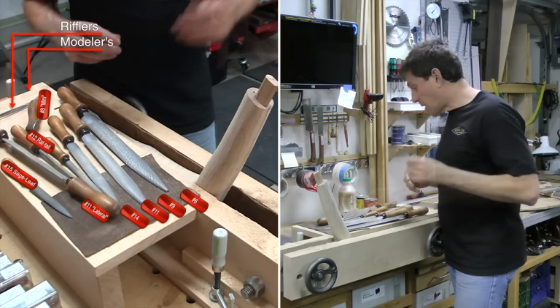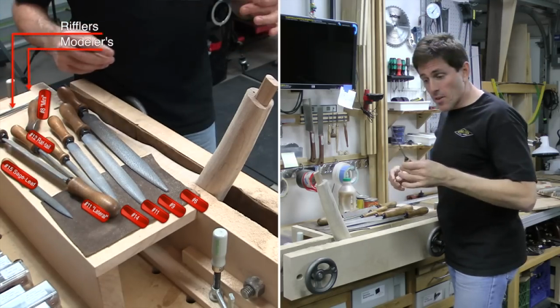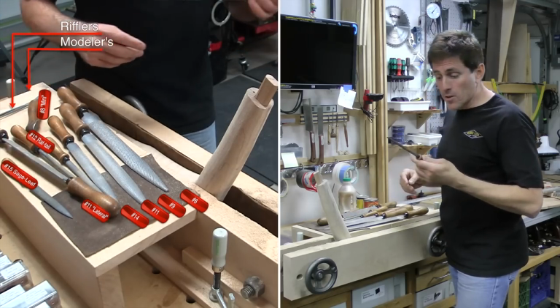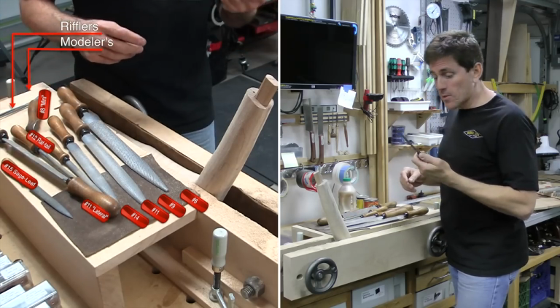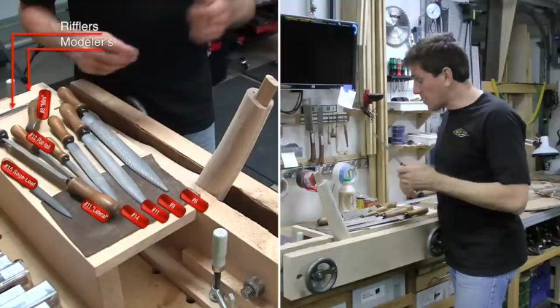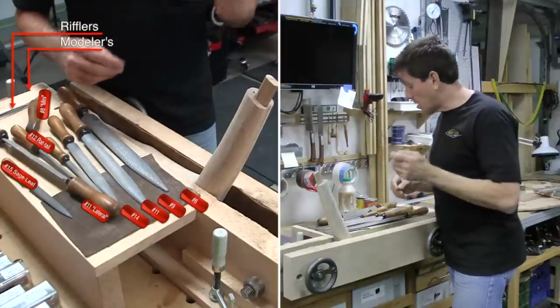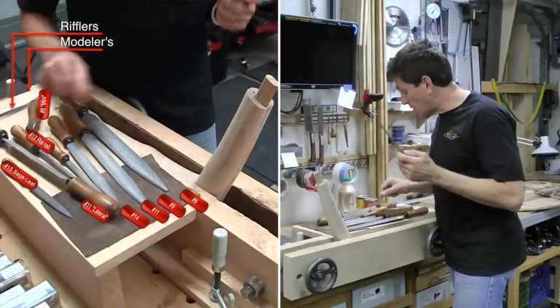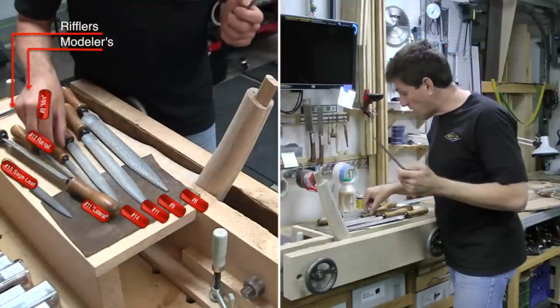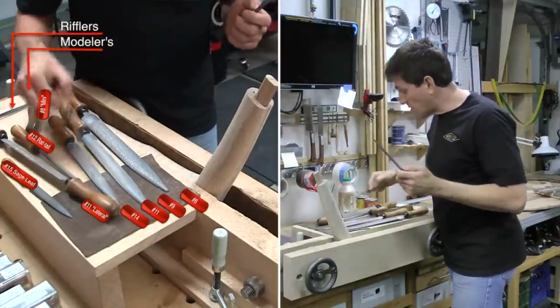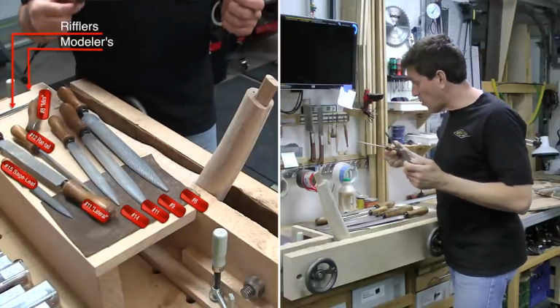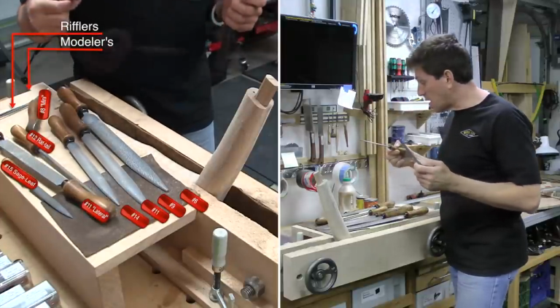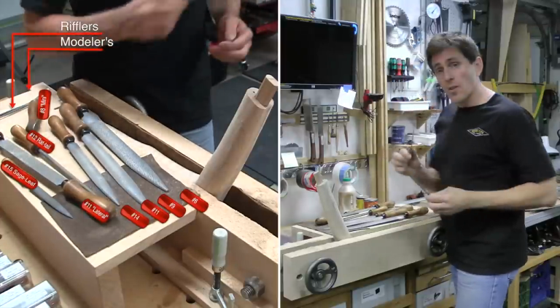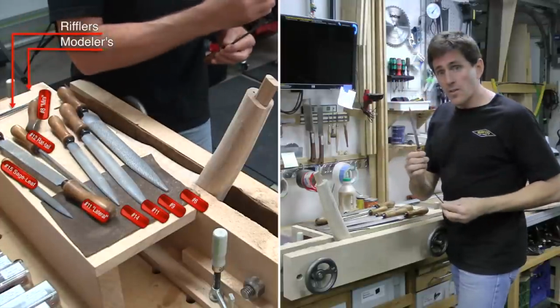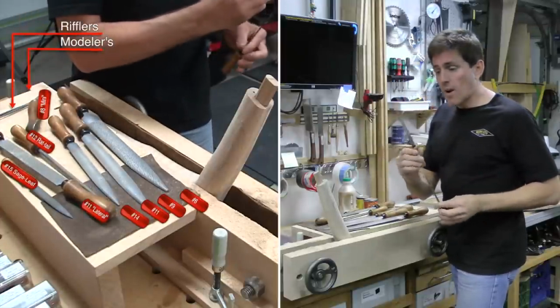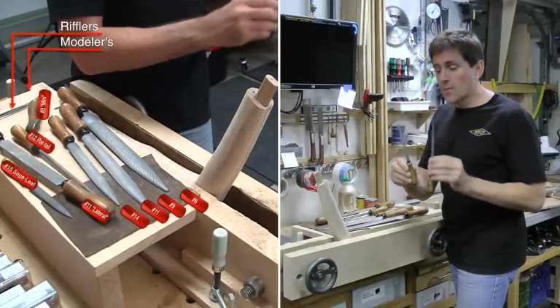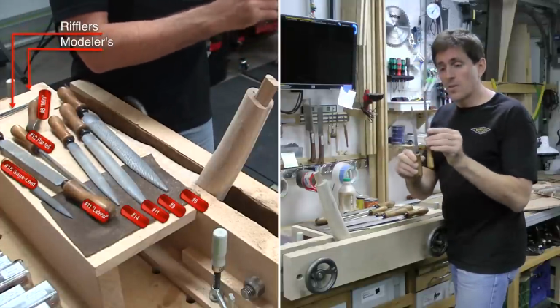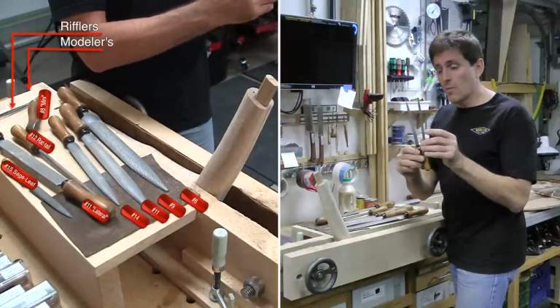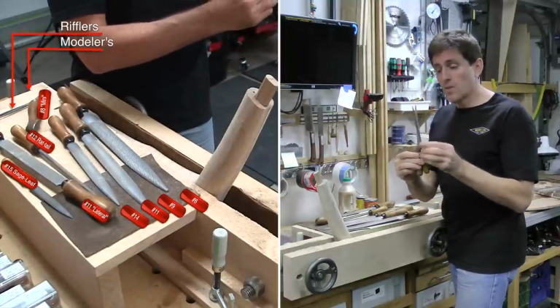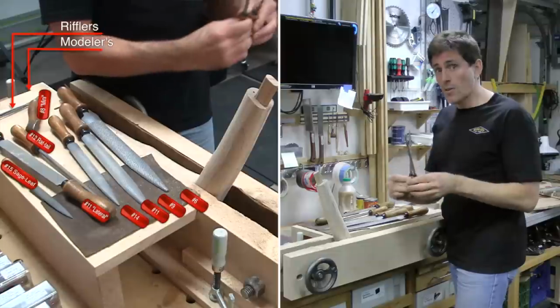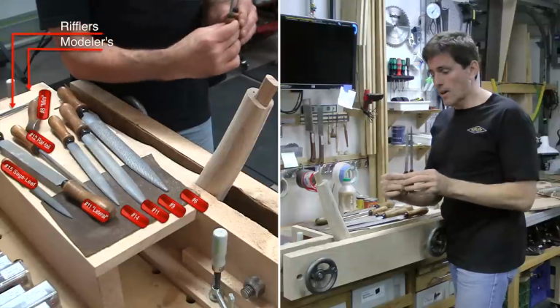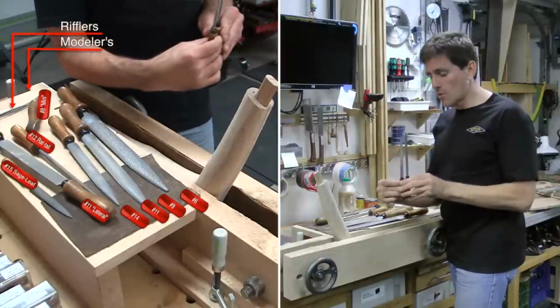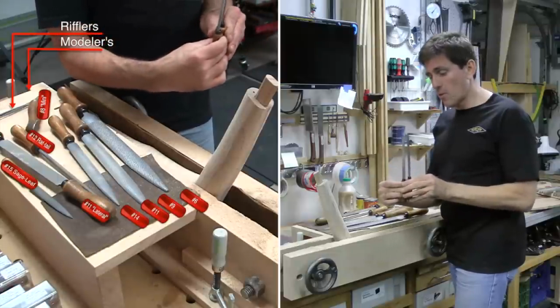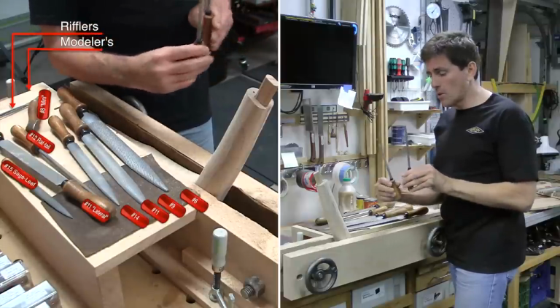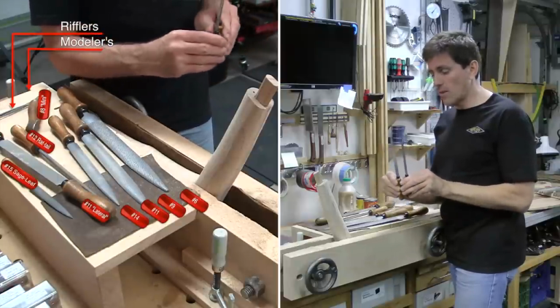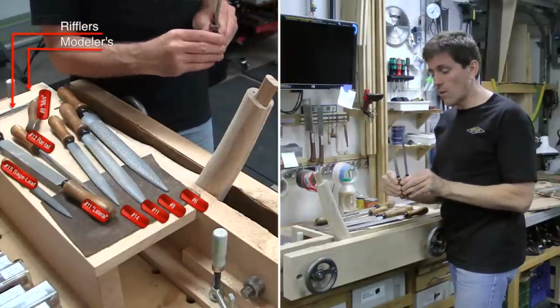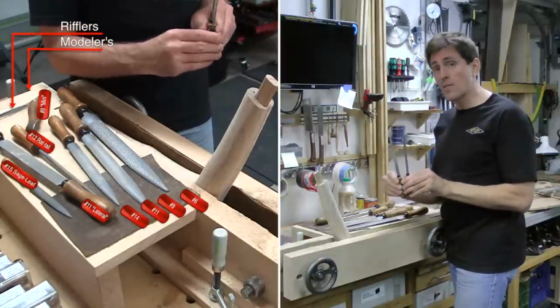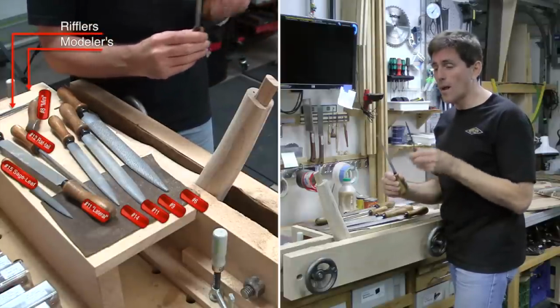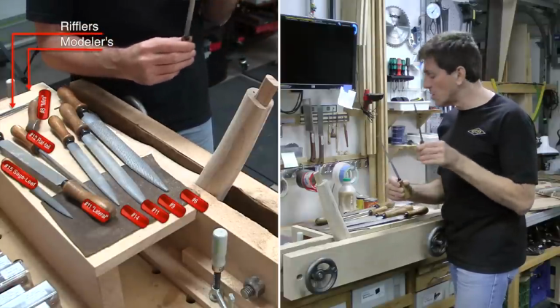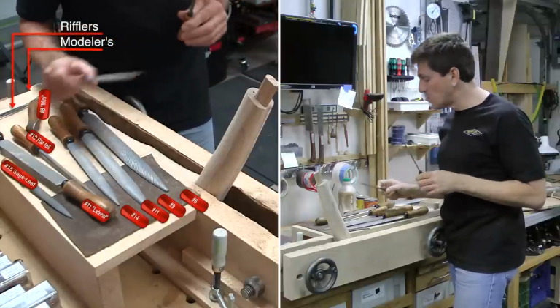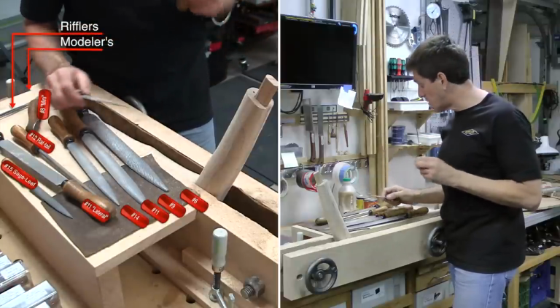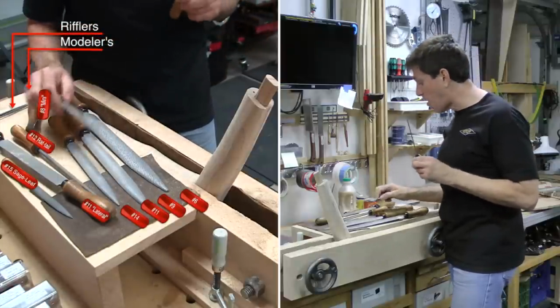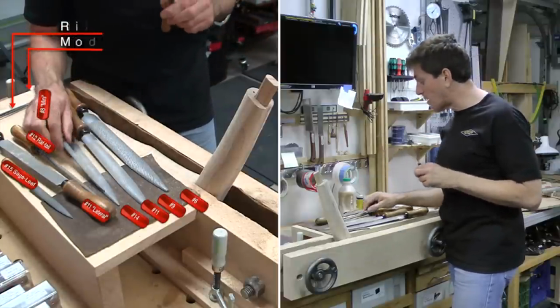Here's another modeler's rasp that I picked up — it's a number 15, whereas this one here is a number 14. So this one here is the half round rasp, and this one here is the modeler's rasp. They're almost the same grain, but you can see that one is almost twice as wide, so the narrower one just helps you get into some smaller areas.